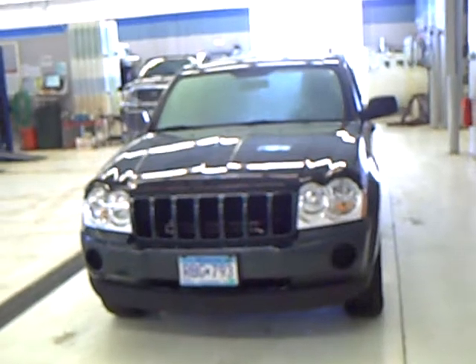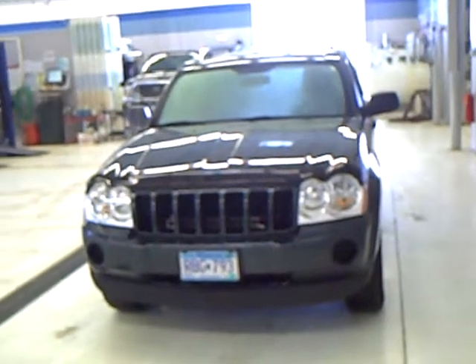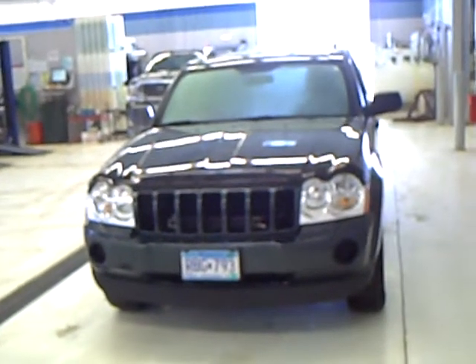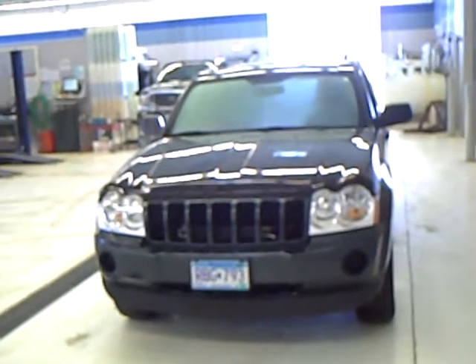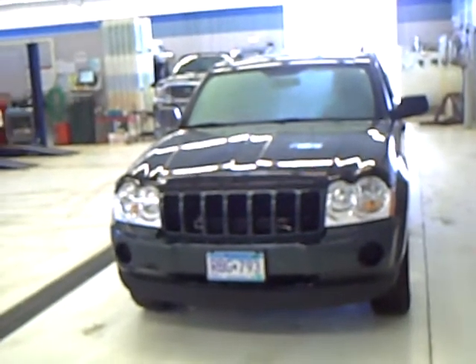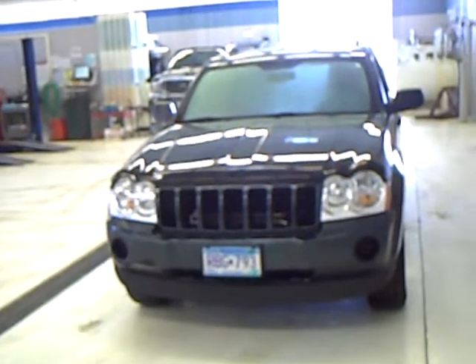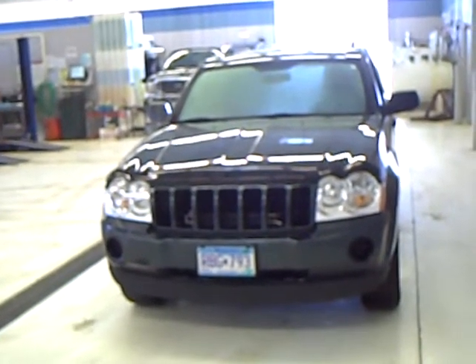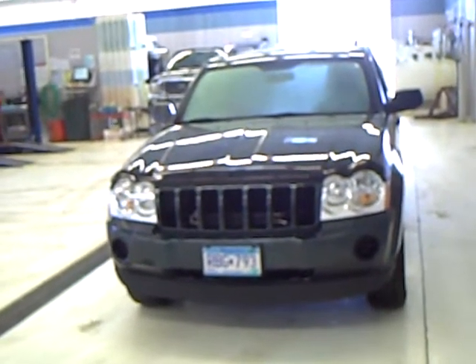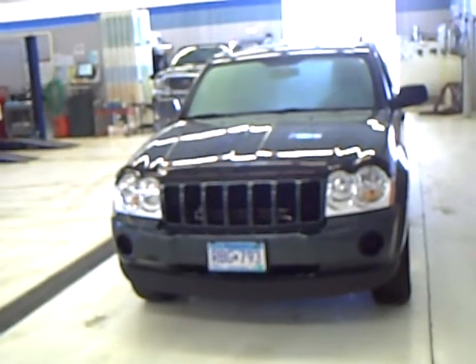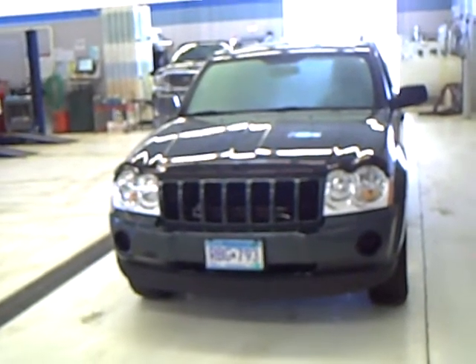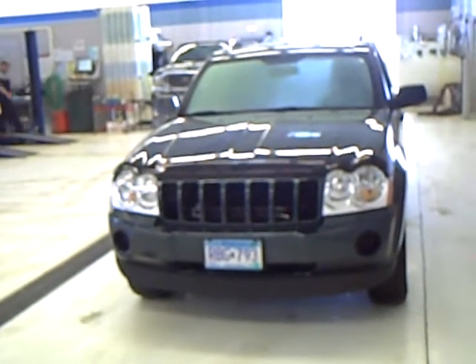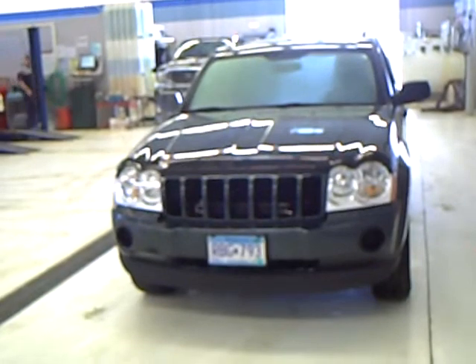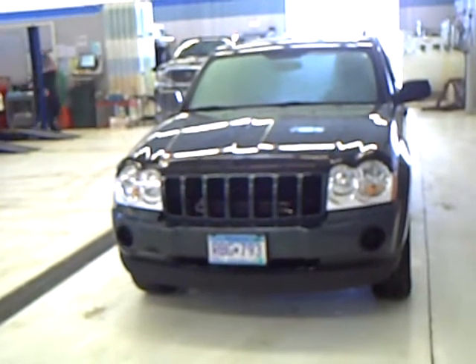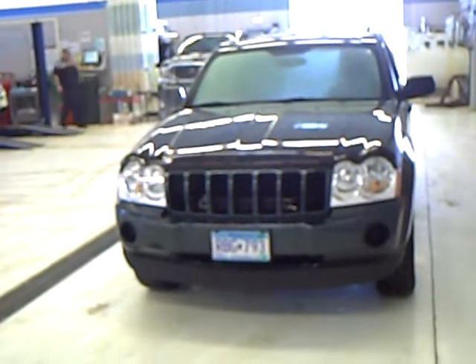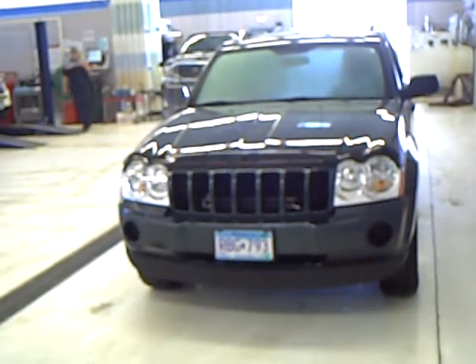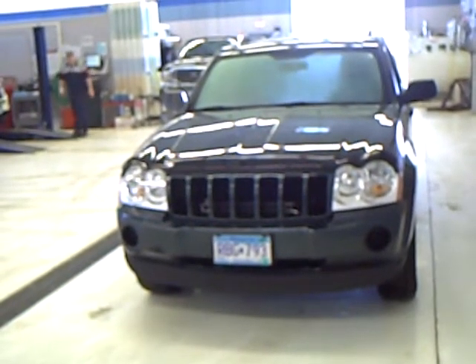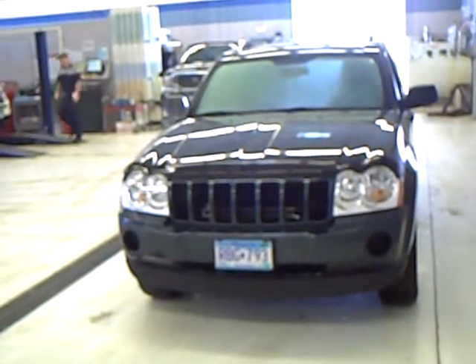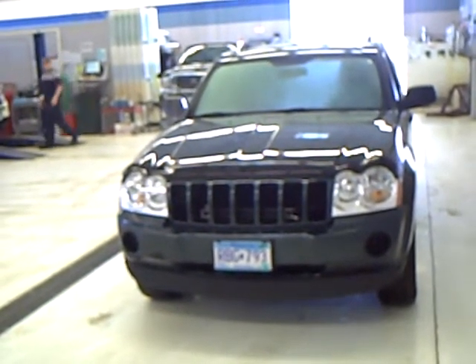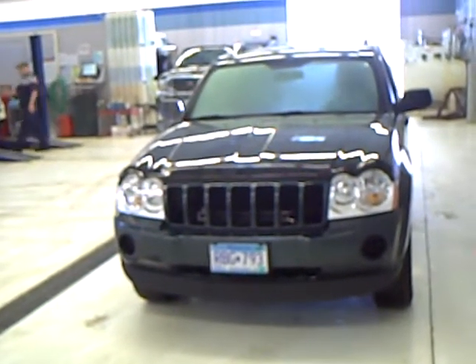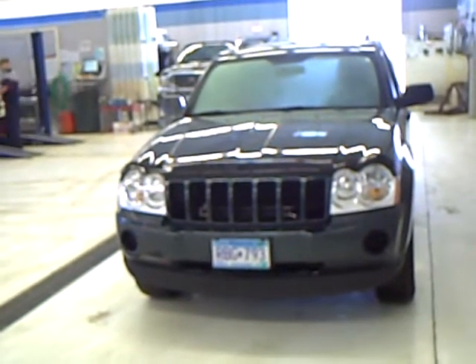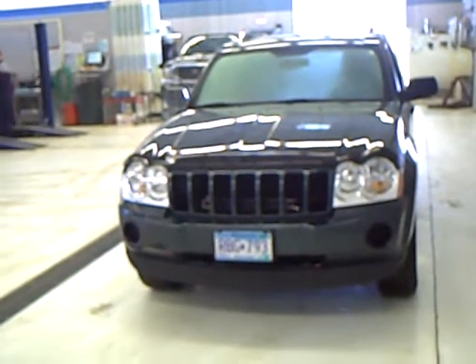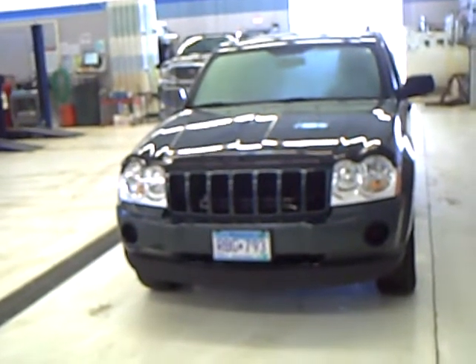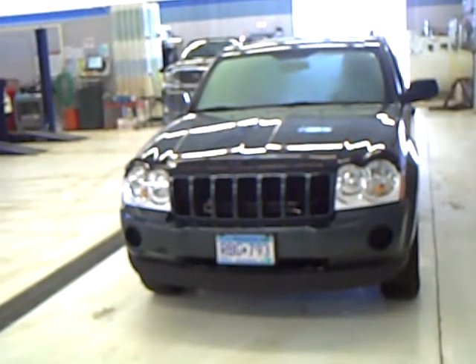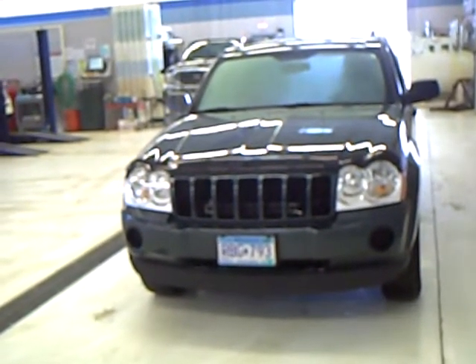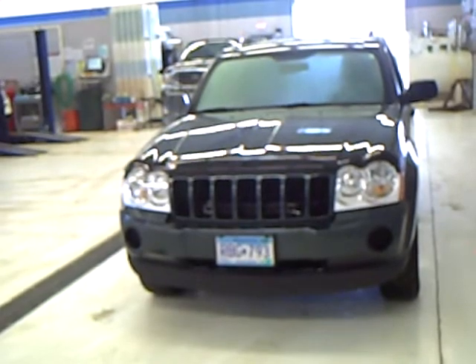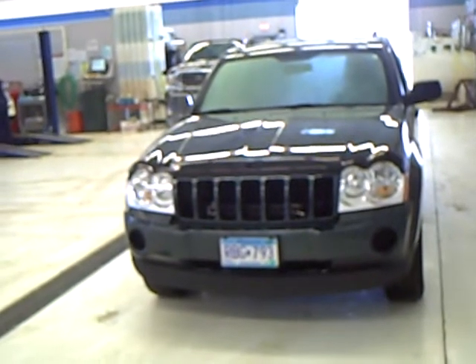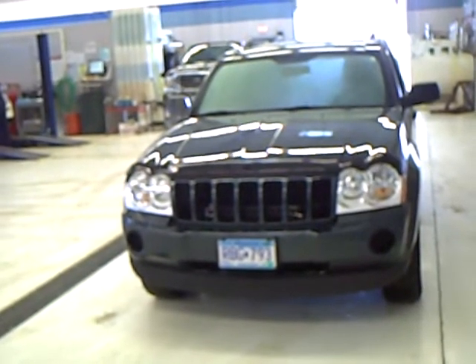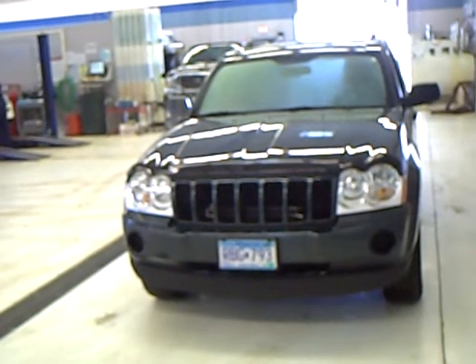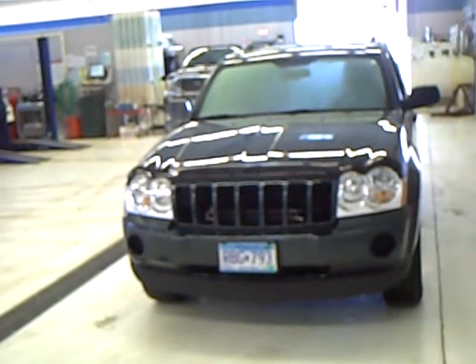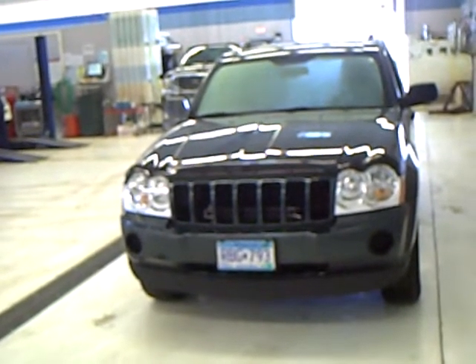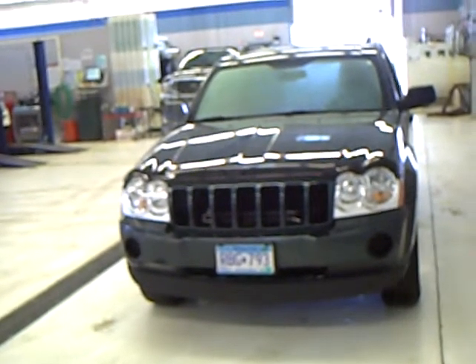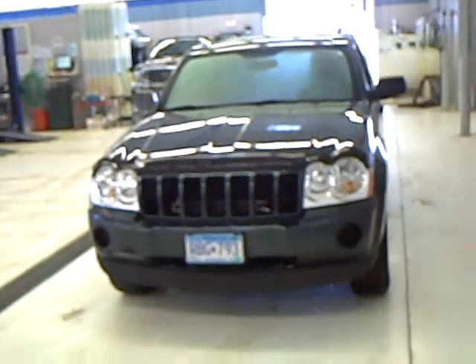Hi folks, Mark Malin here with Mills Ford Lincoln Mercury and Jeep in Wilmer, Minnesota. Today we're featuring a 2005 Jeep Grand Cherokee Laredo. Our stock number is 3J100004A.